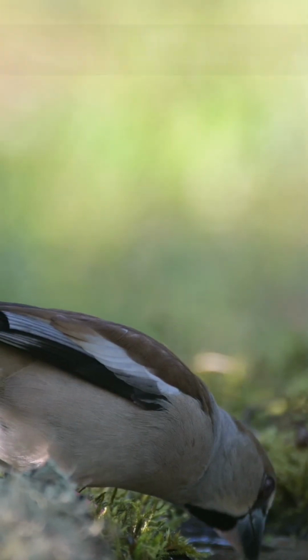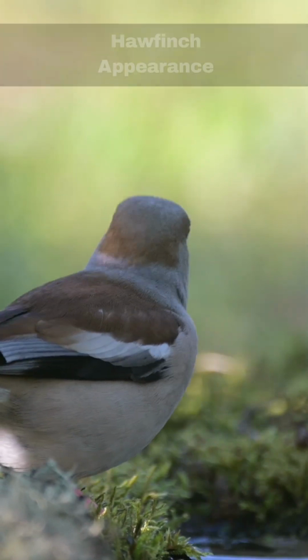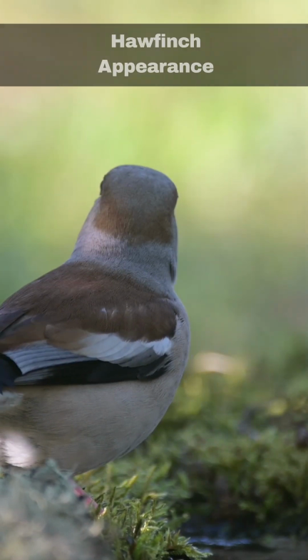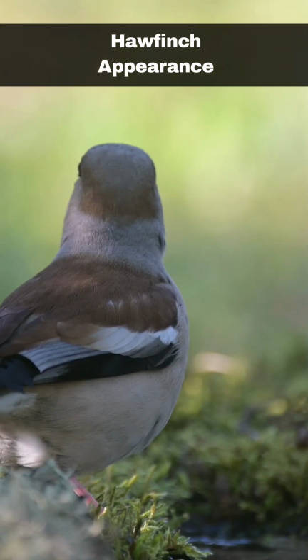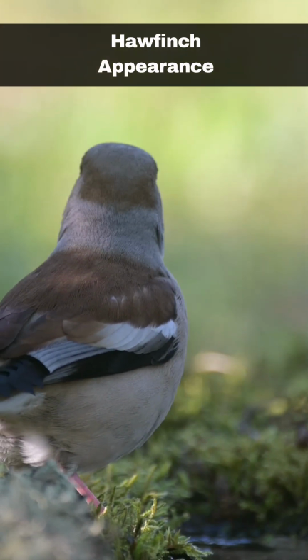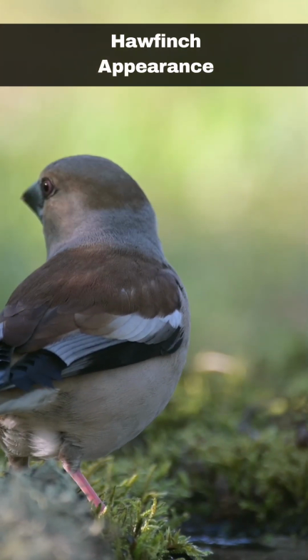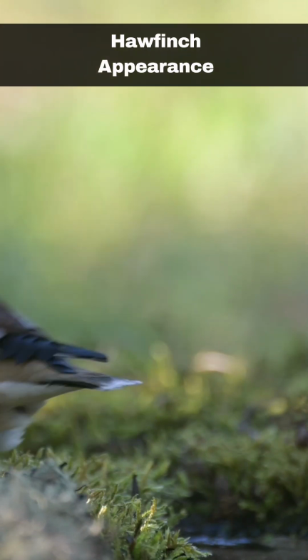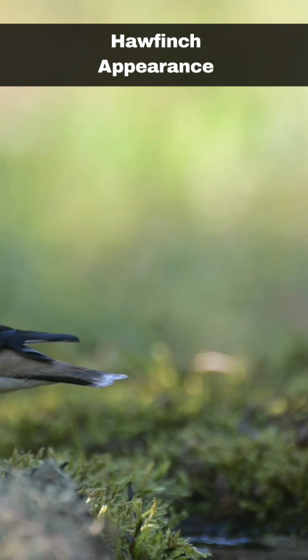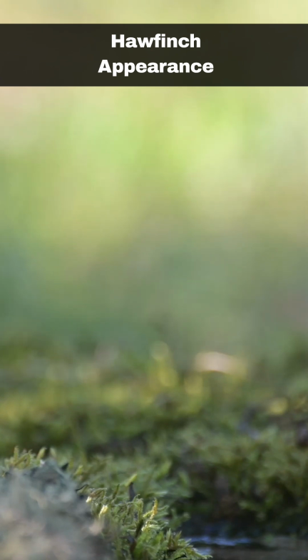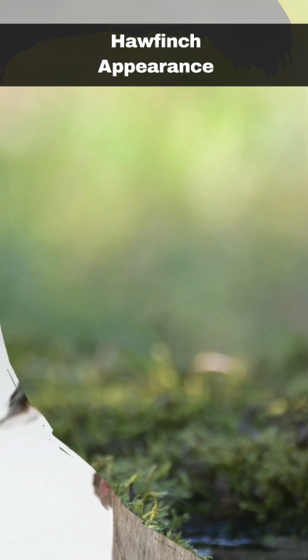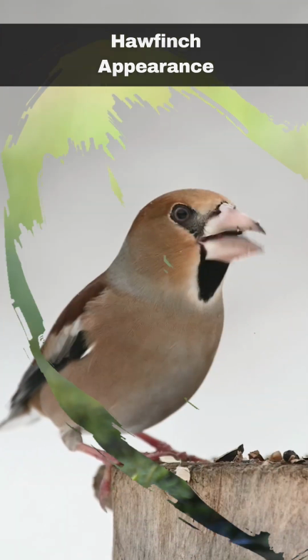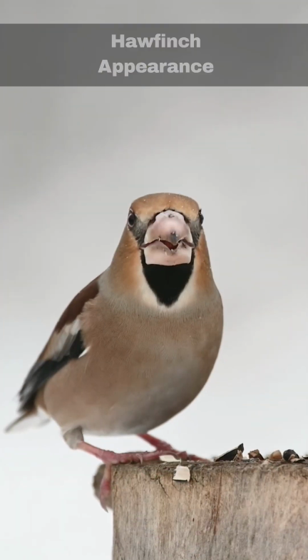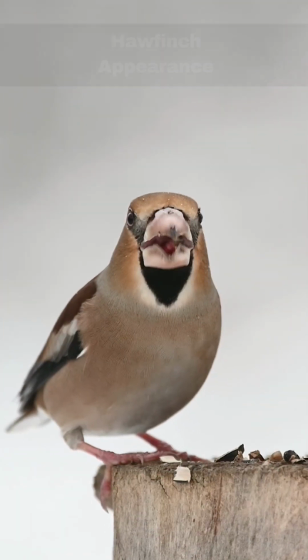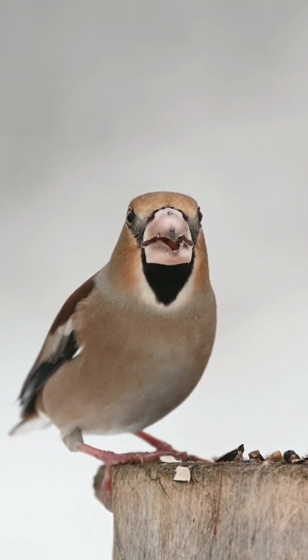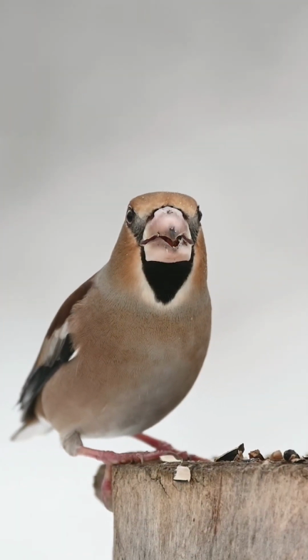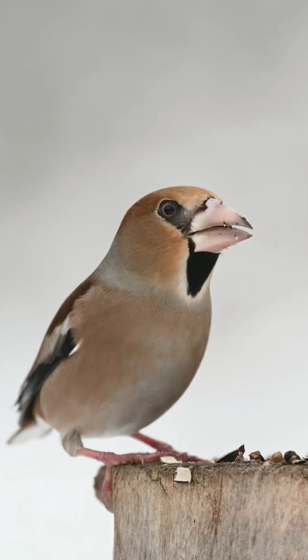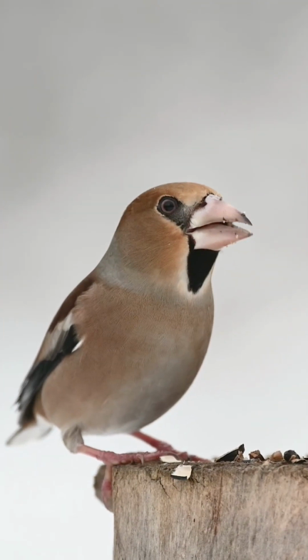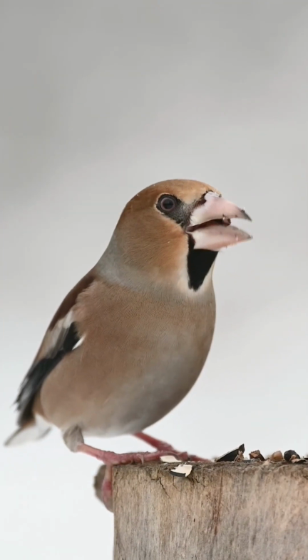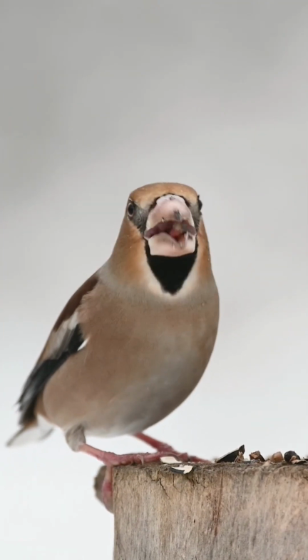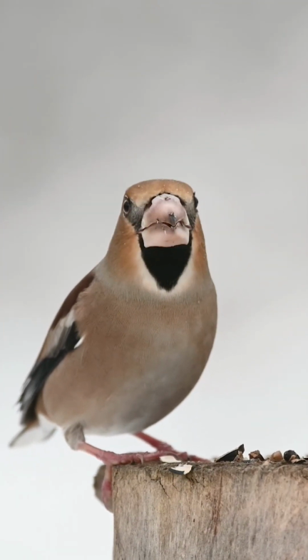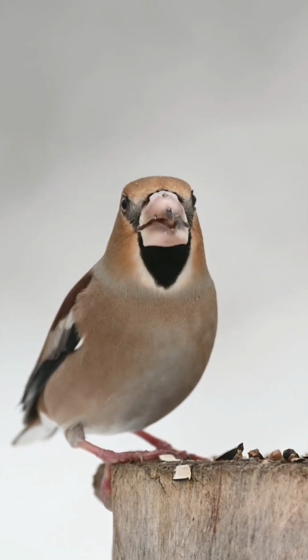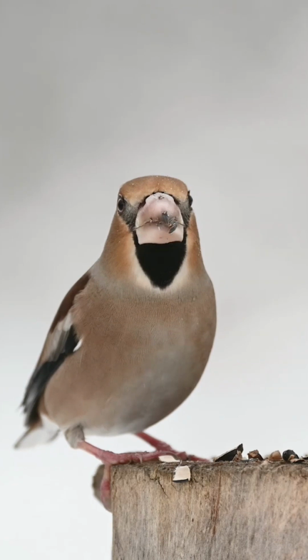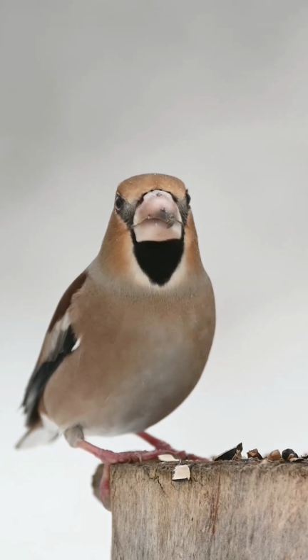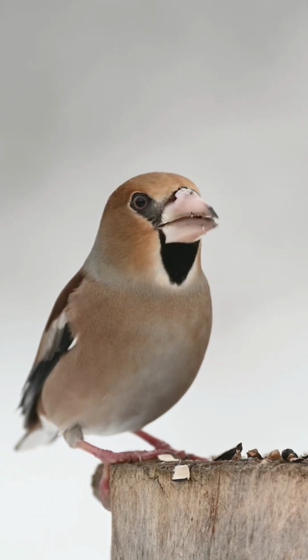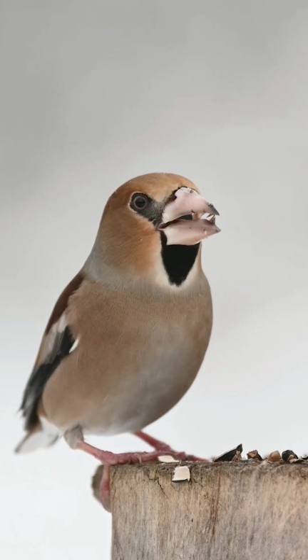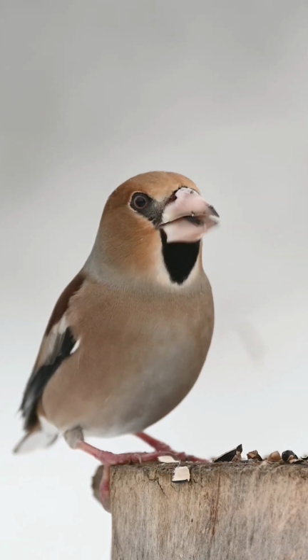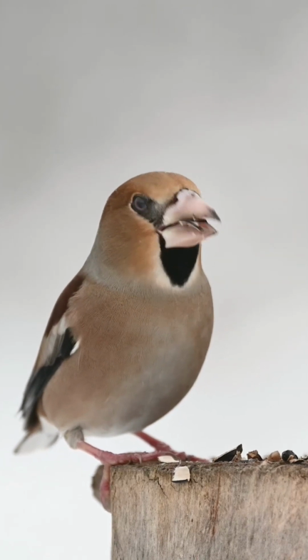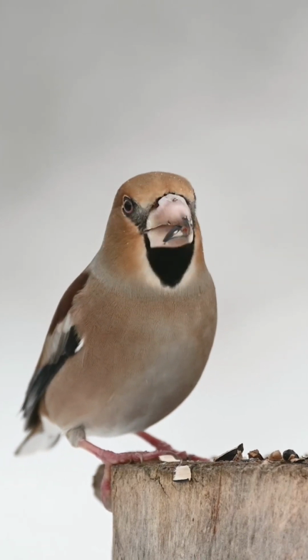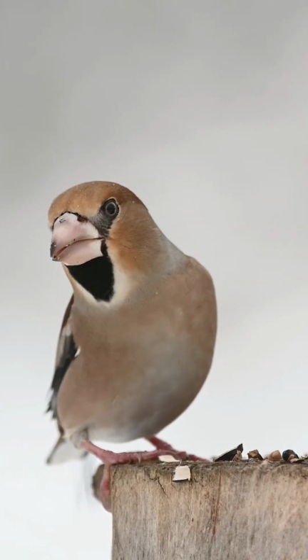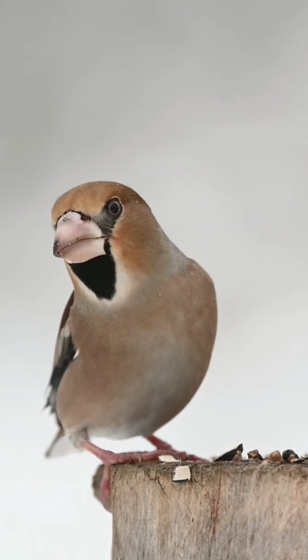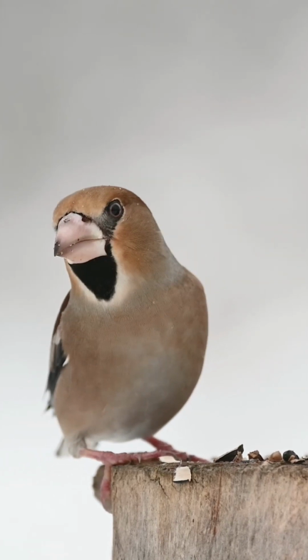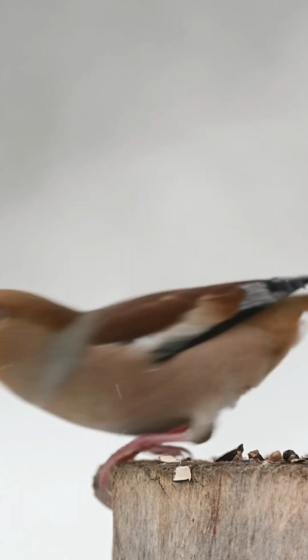The hawfinch is the largest of the finch family of birds in the UK. They have a large bill, which they can use to crack into hard stoned fruit. Their prominent feather colouring is orange-brown, with white wing bars and tail tips.